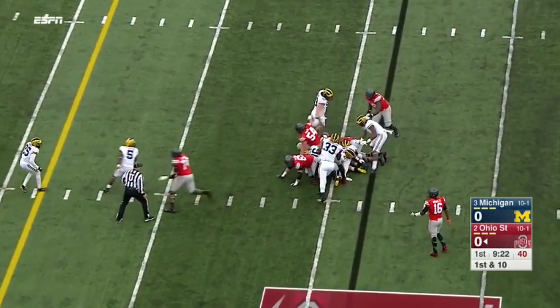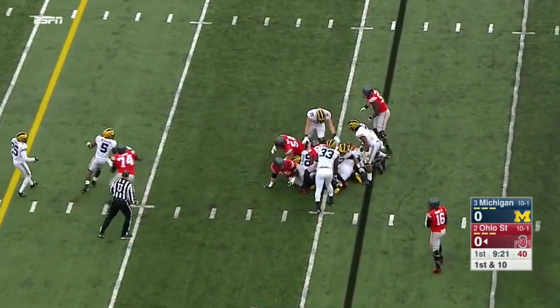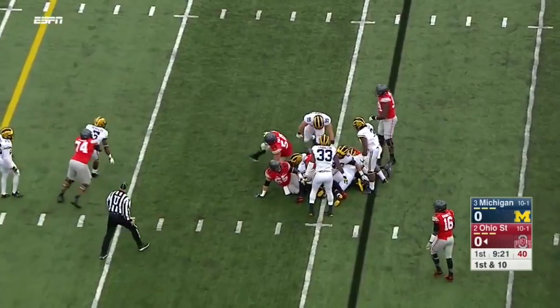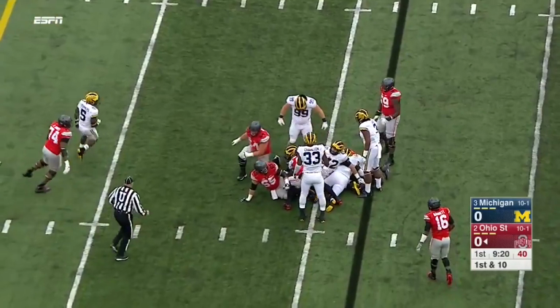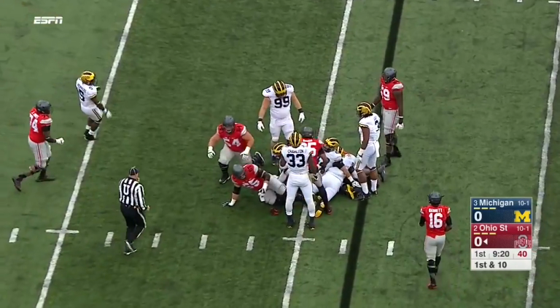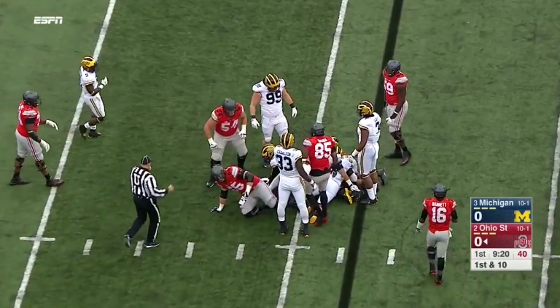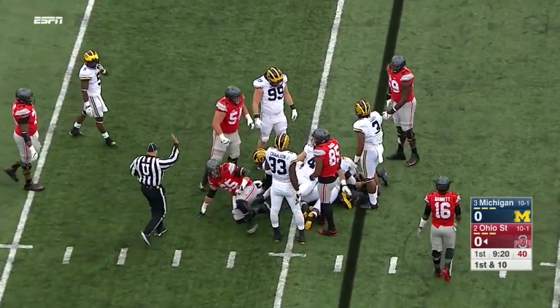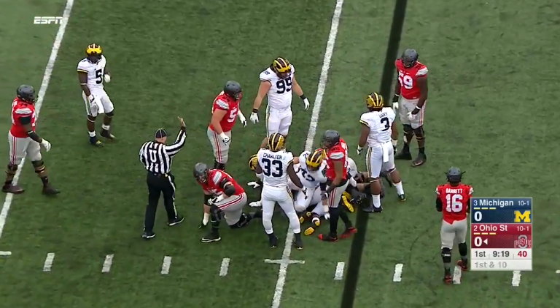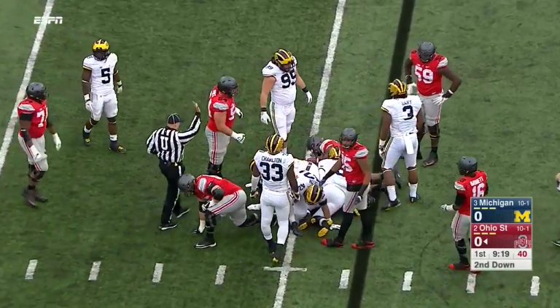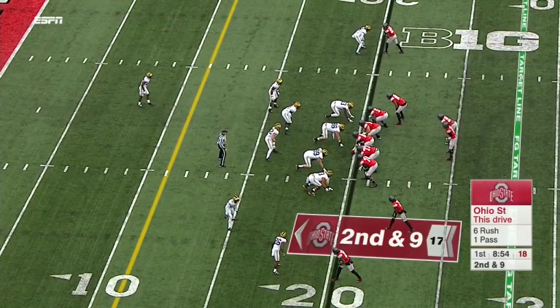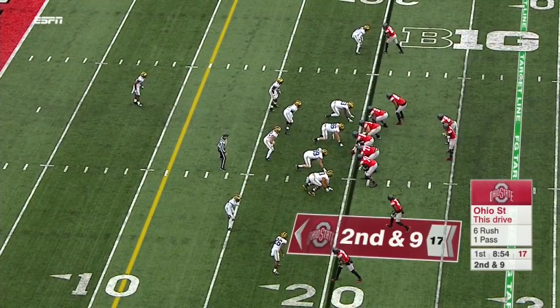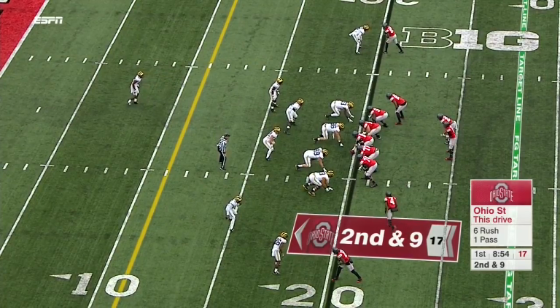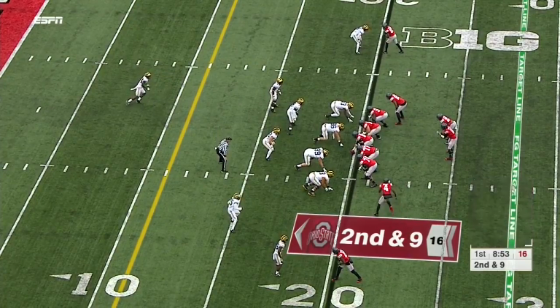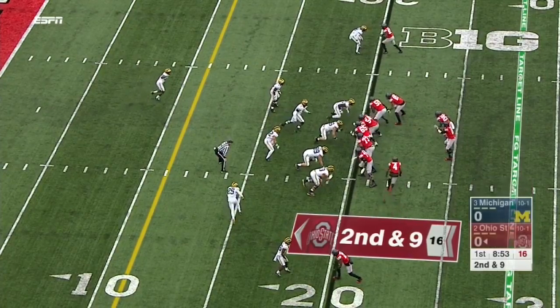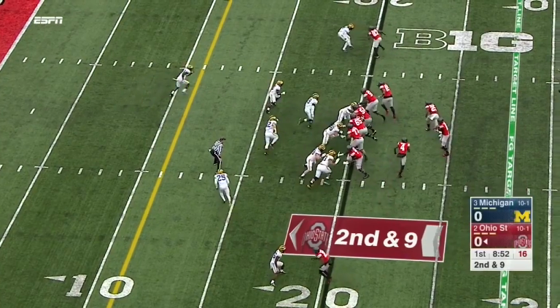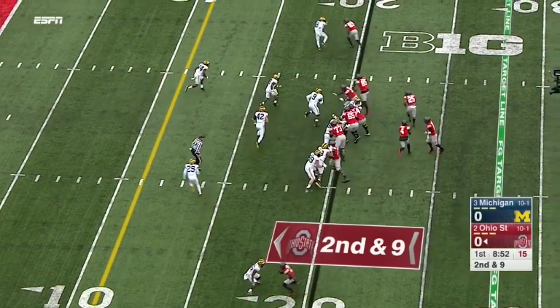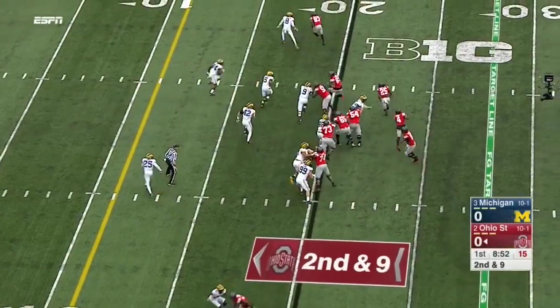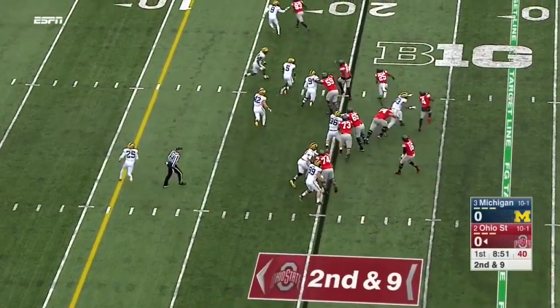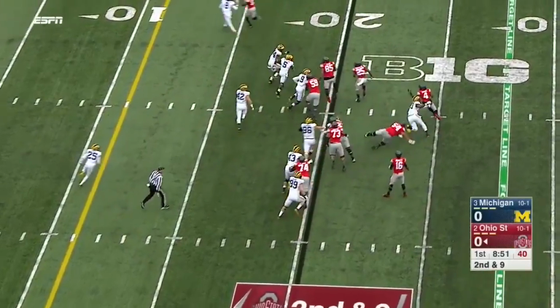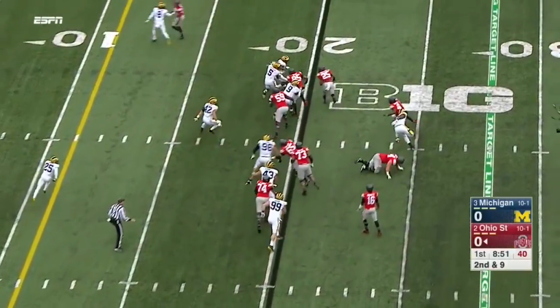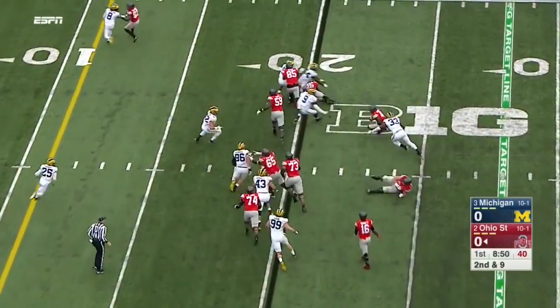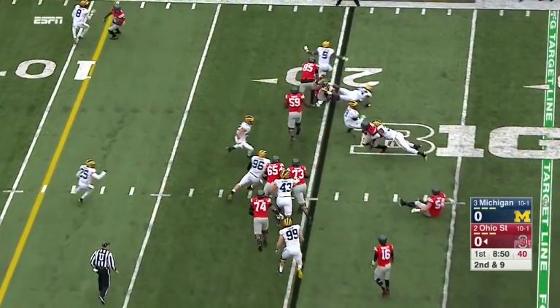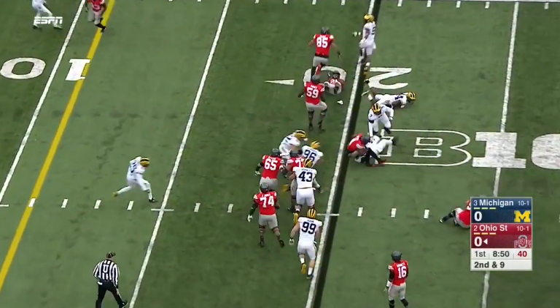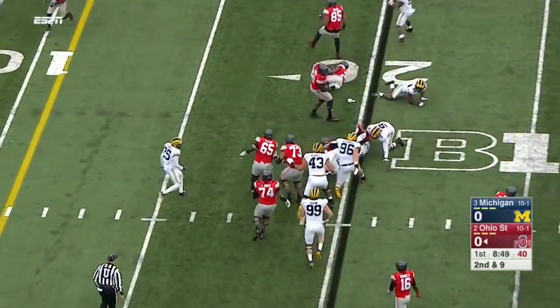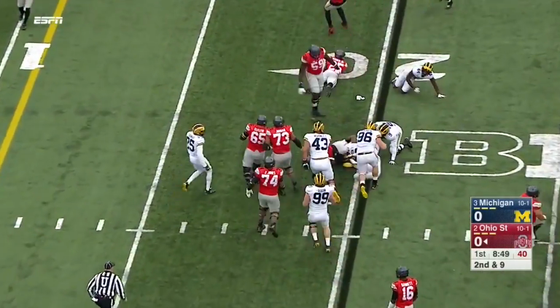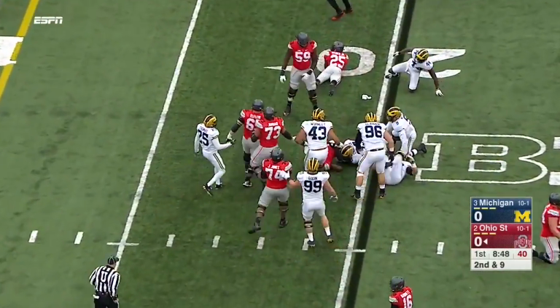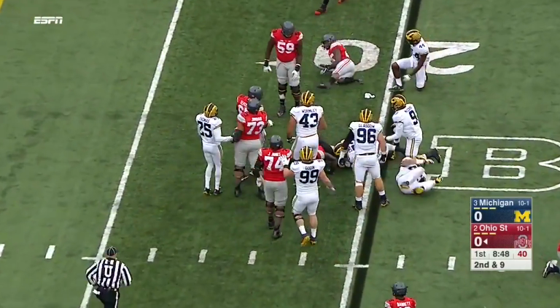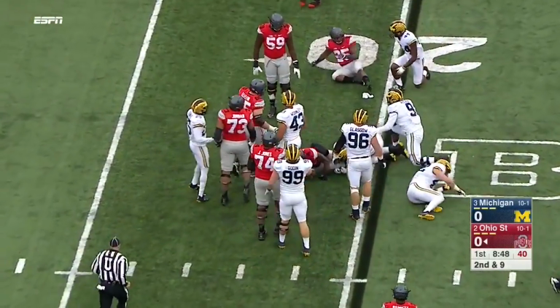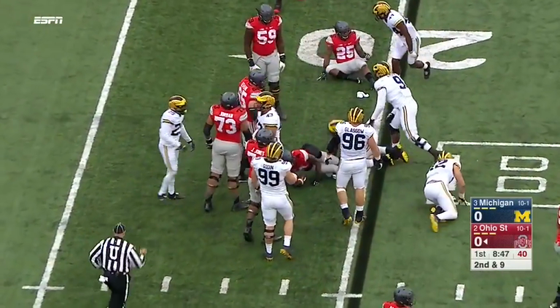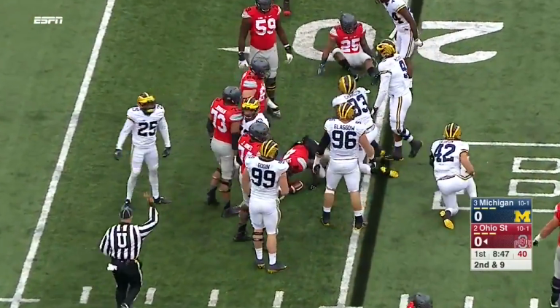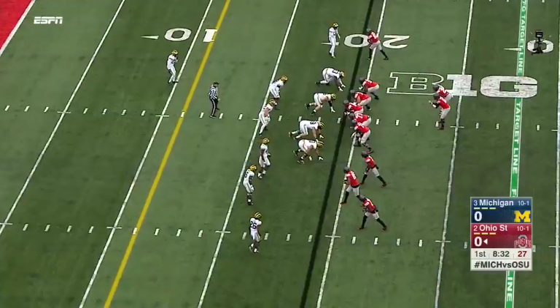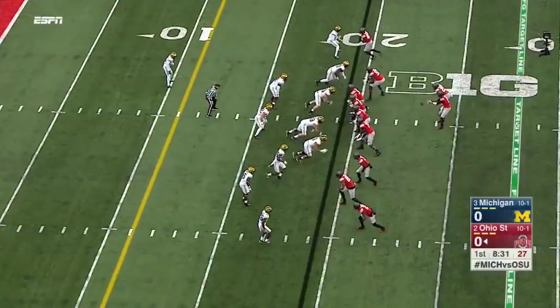Buckeyes test the middle — Weber finds very little. They create the one-on-one matchup that they want. Samuel on the pop pass tries to get the corner, cuts it back. That was well defended, strung out.